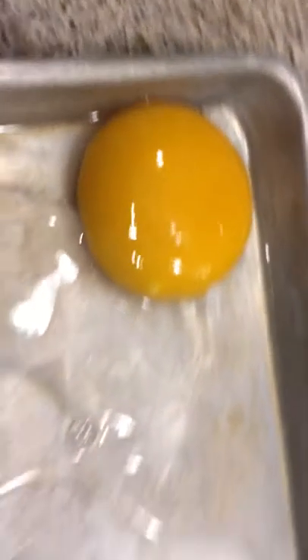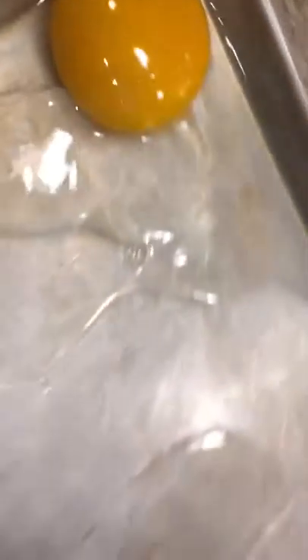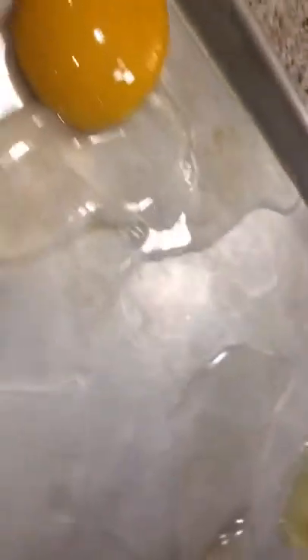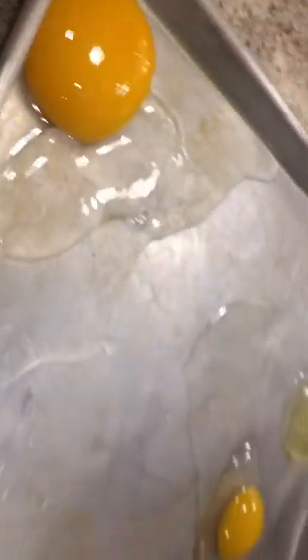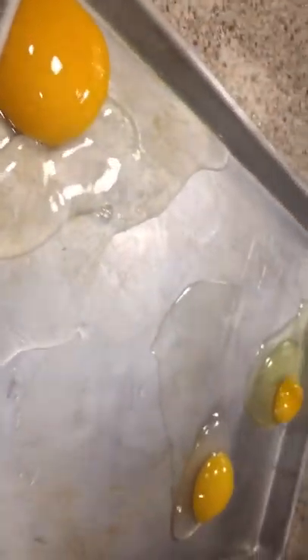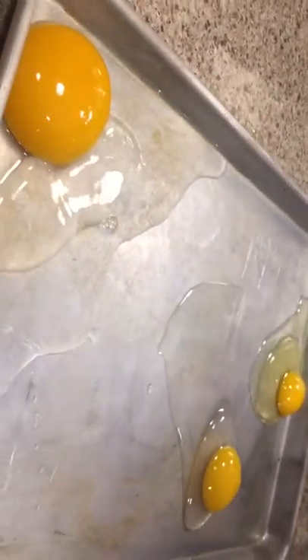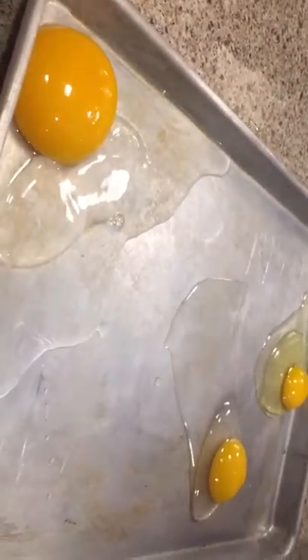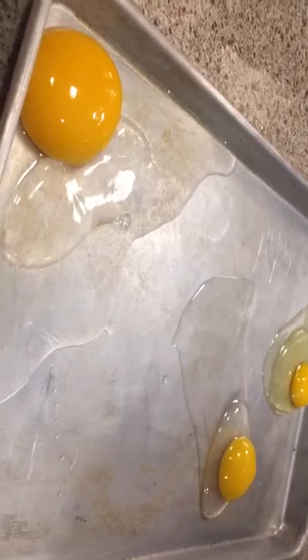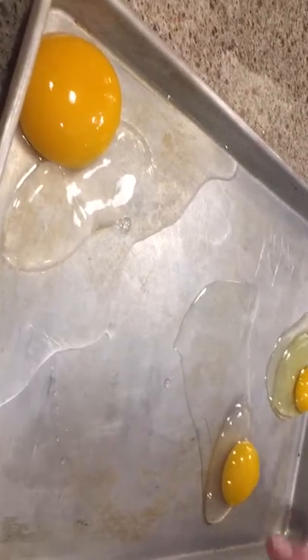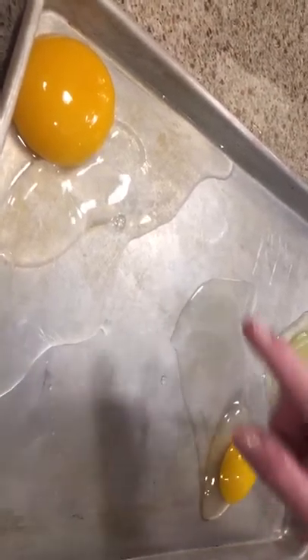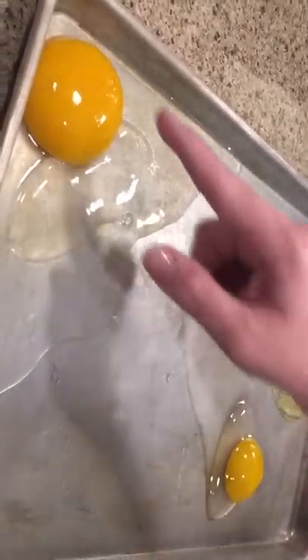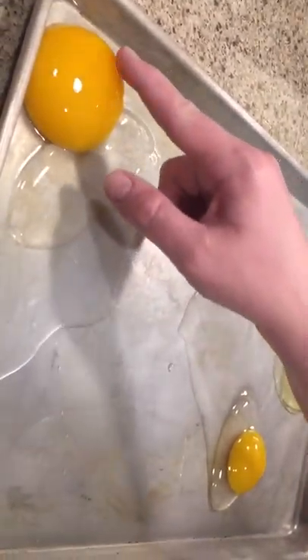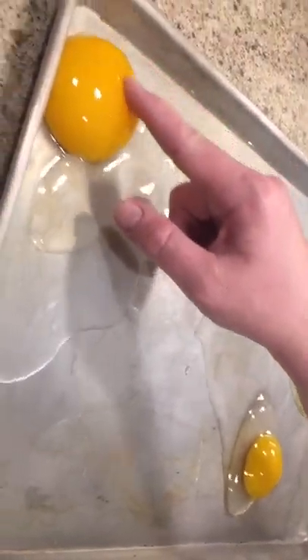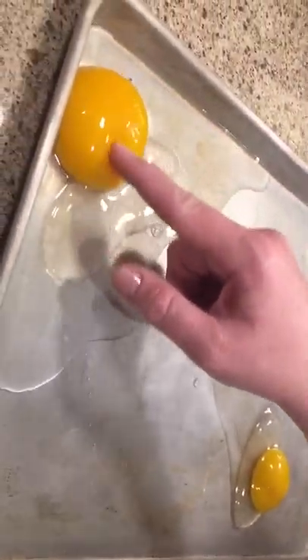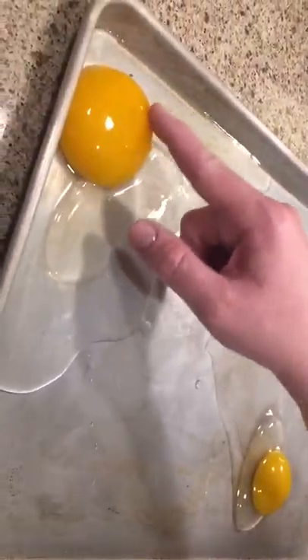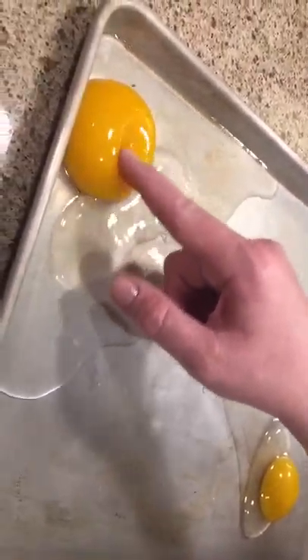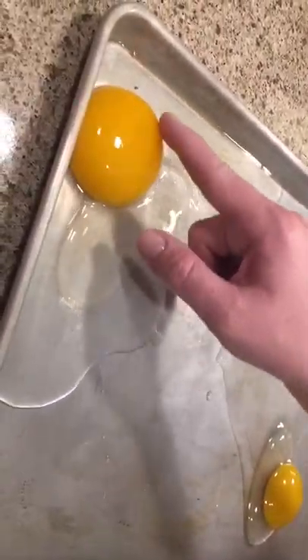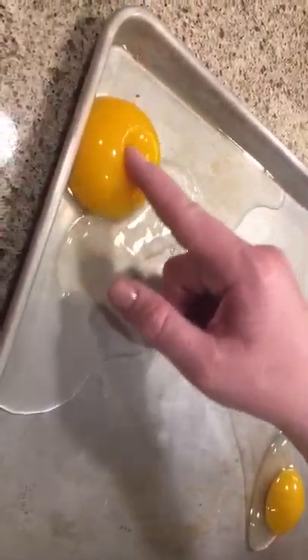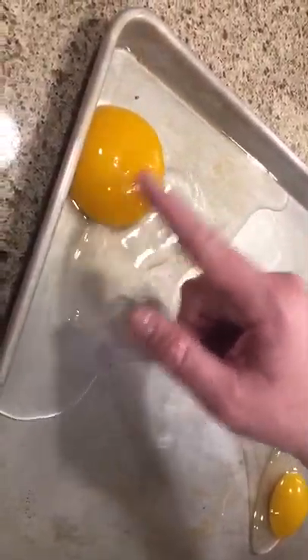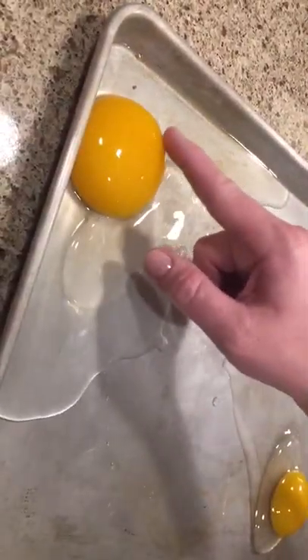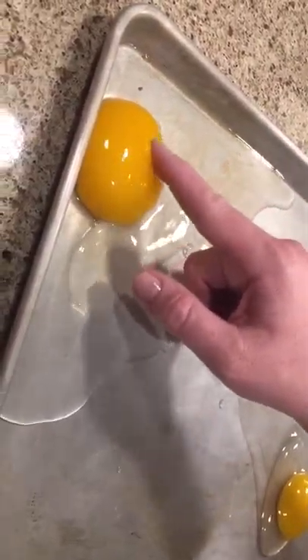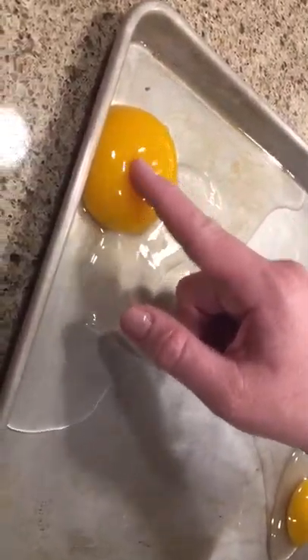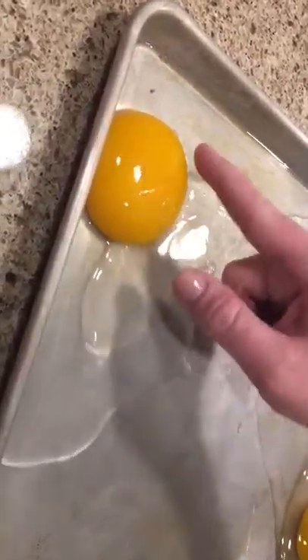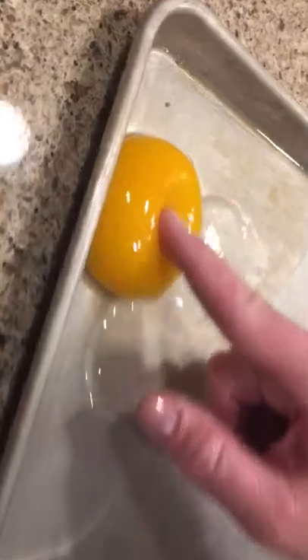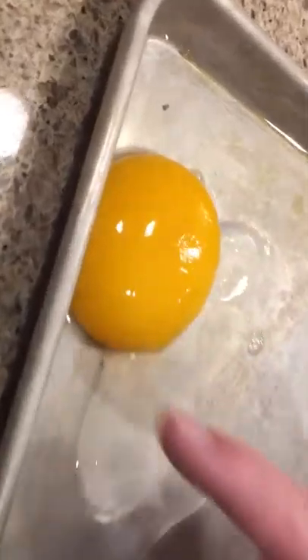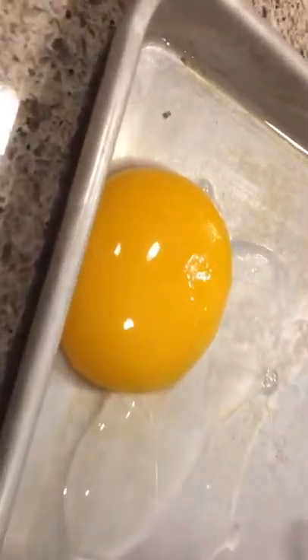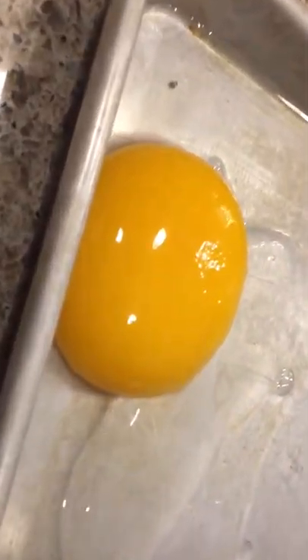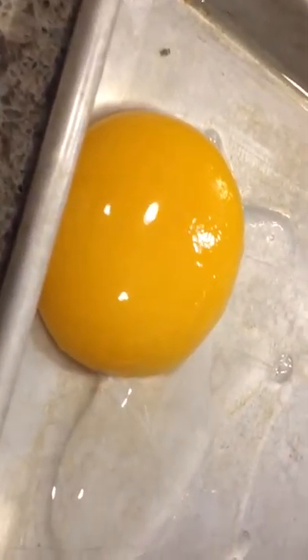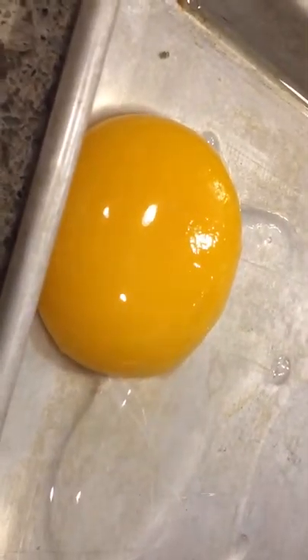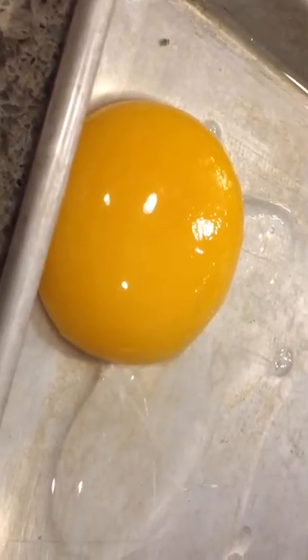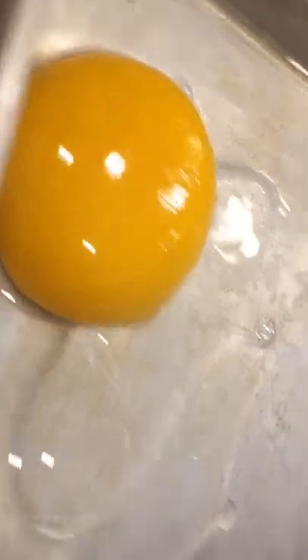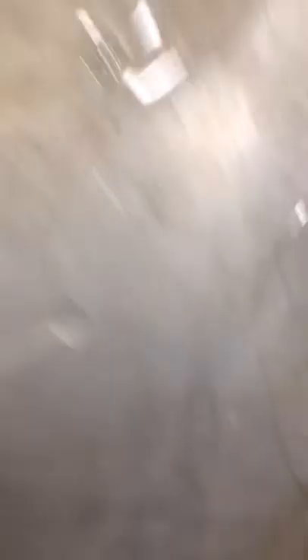That one's yellow. And then what encases the yolk is the vitellin membrane. You can see that on each of these.